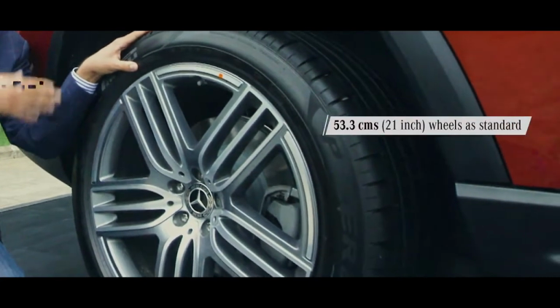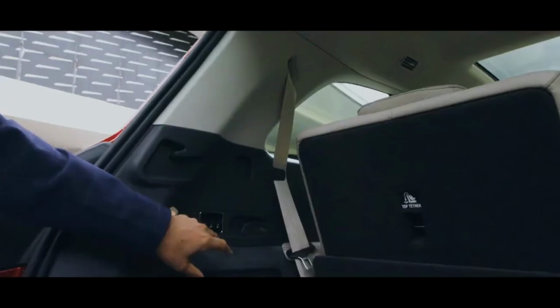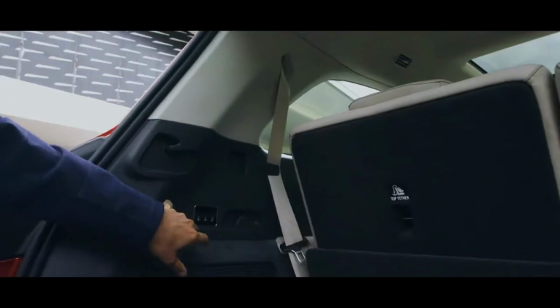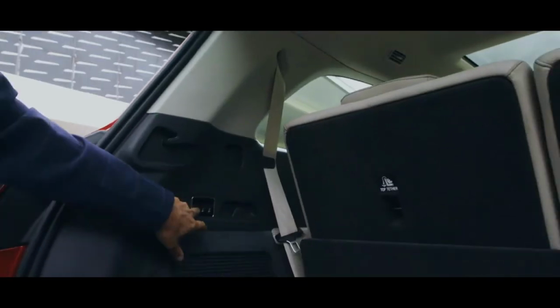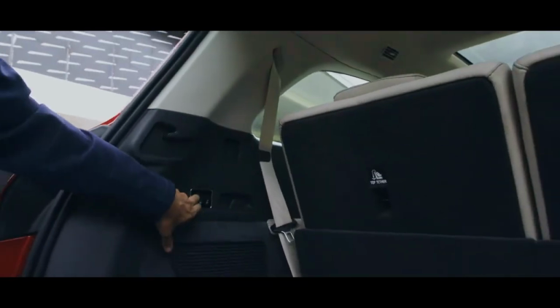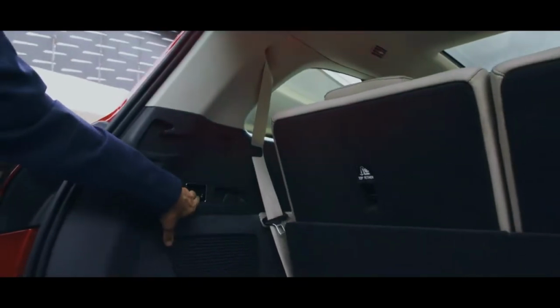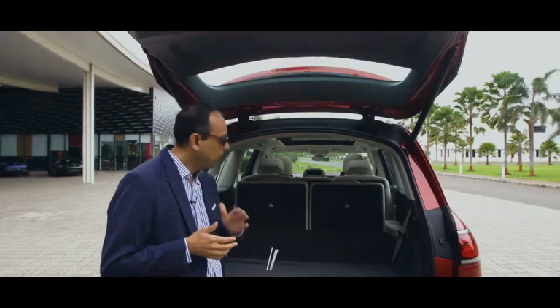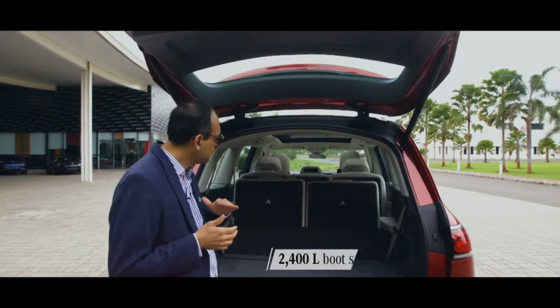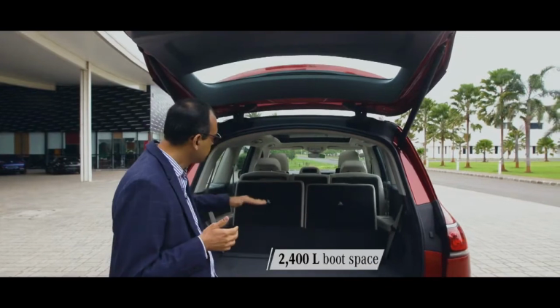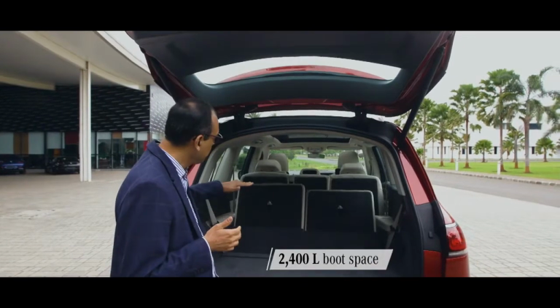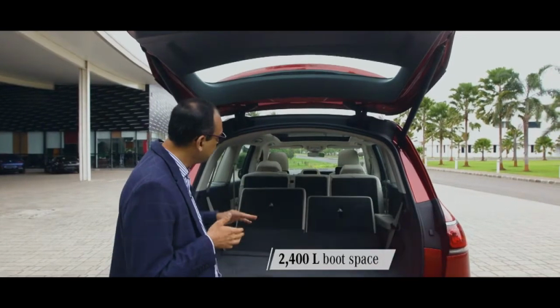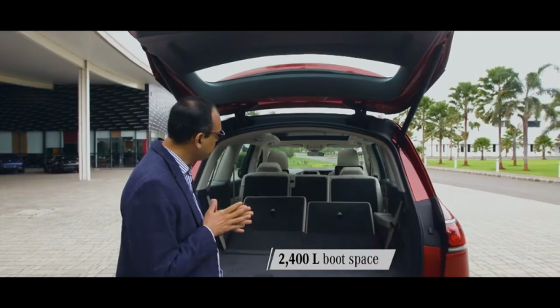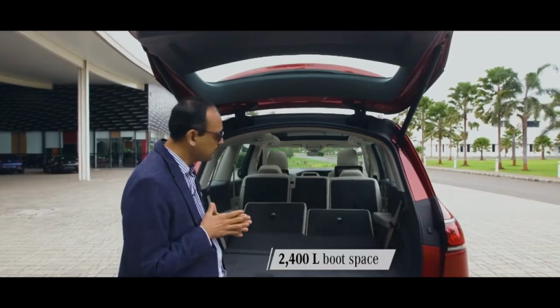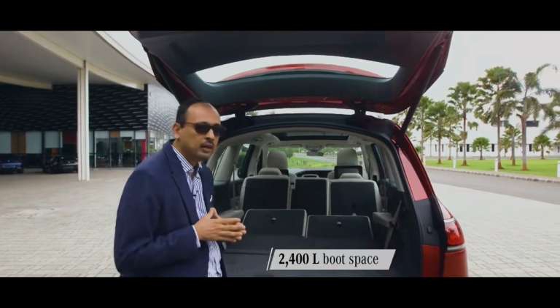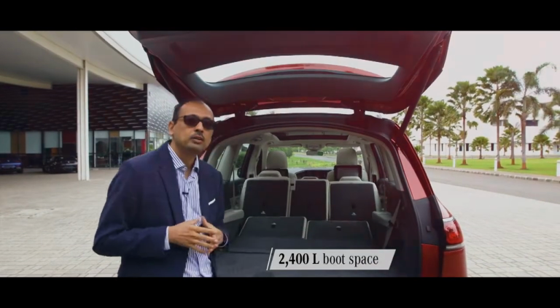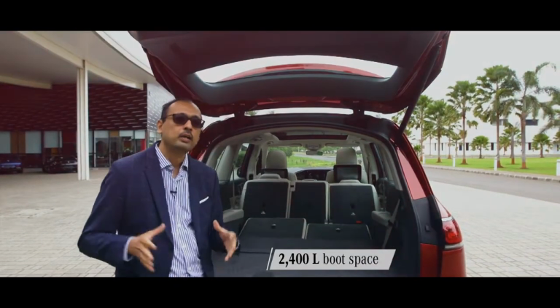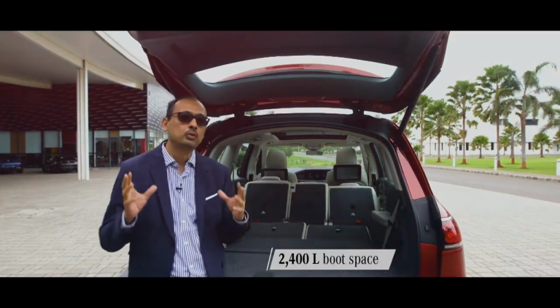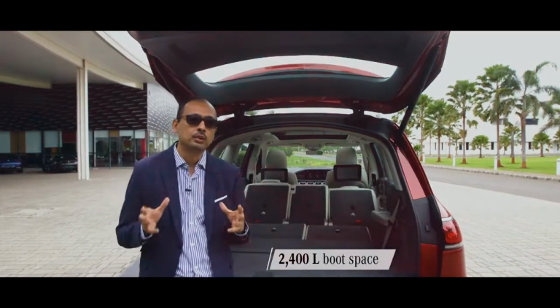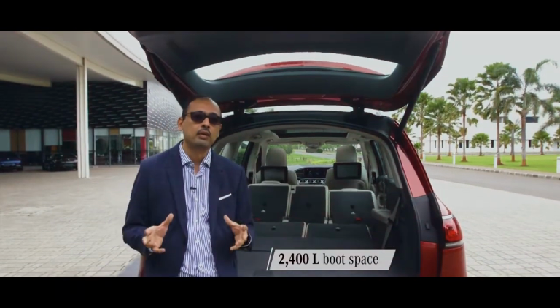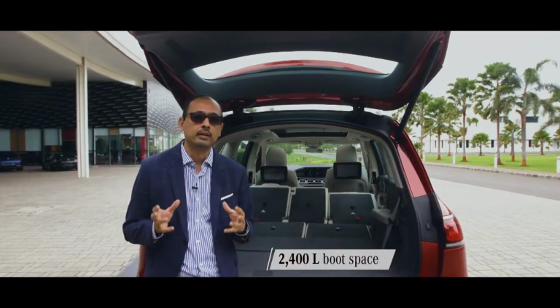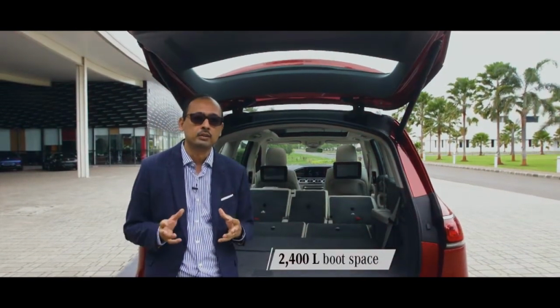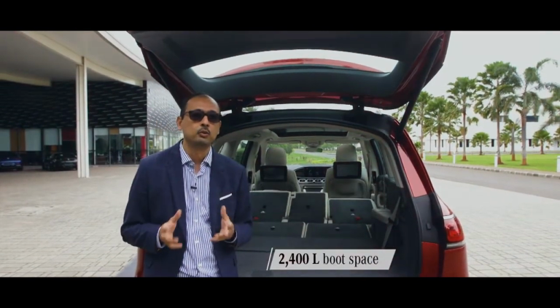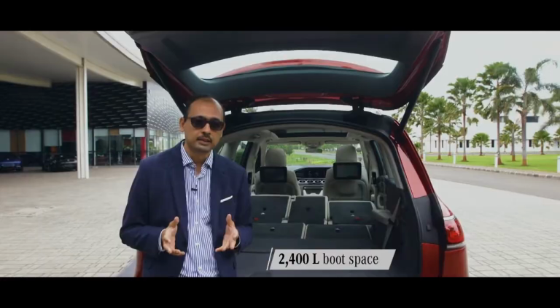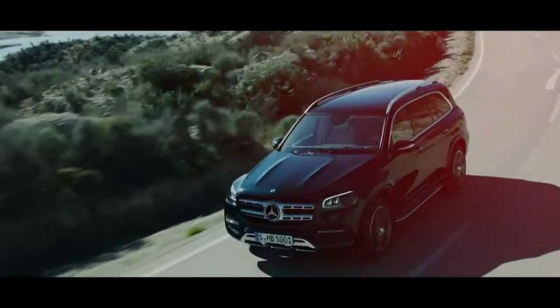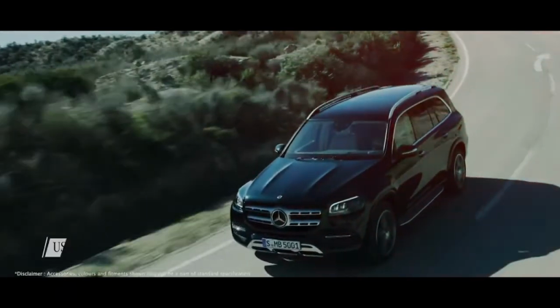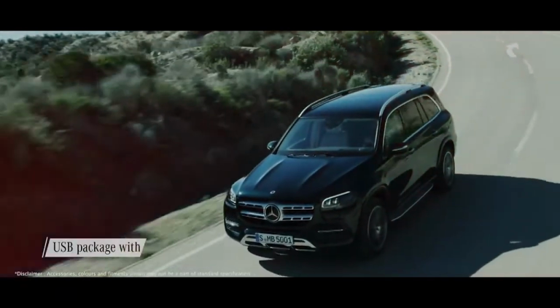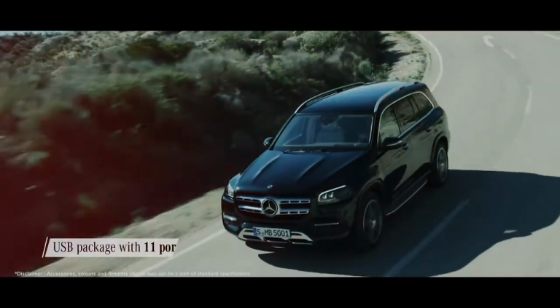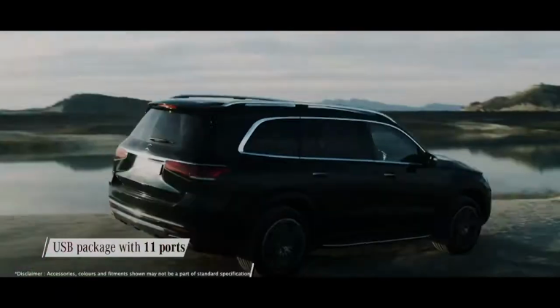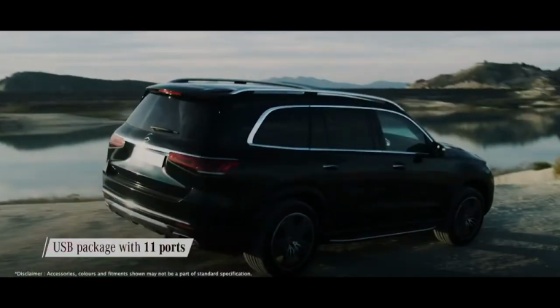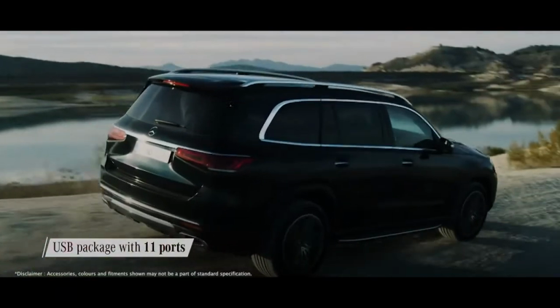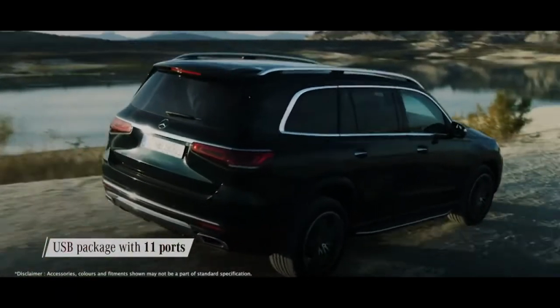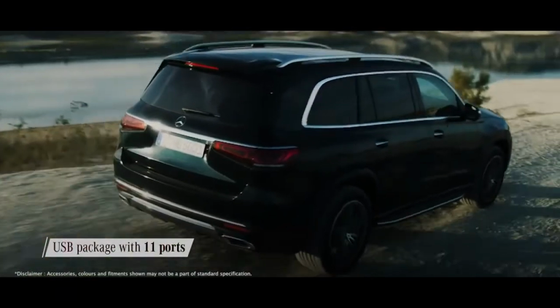At the click of this button, all the seats go completely flat and you get 2,400 litres of boot space. And this car has 11 USB ports.